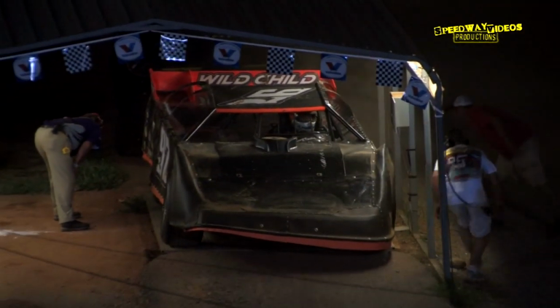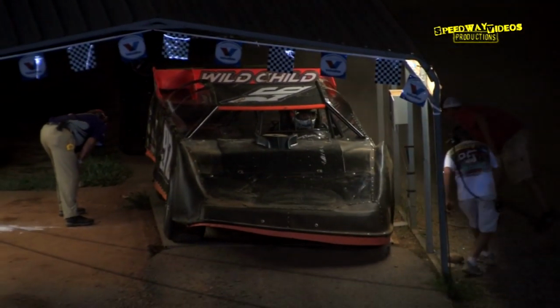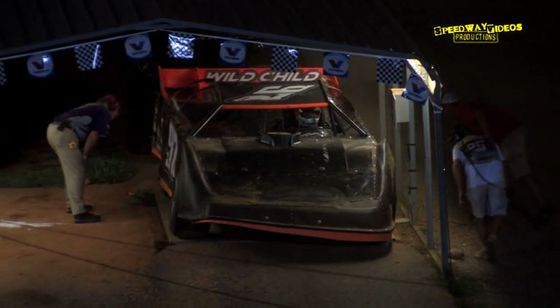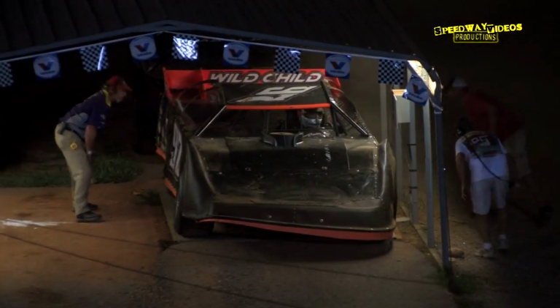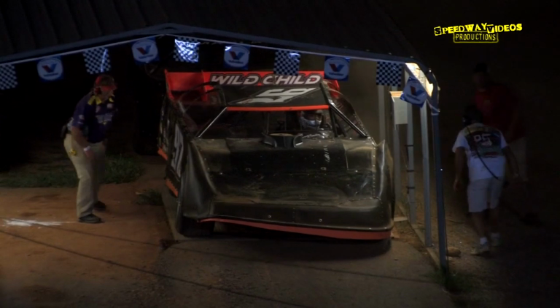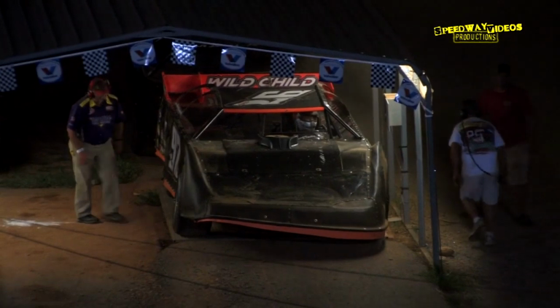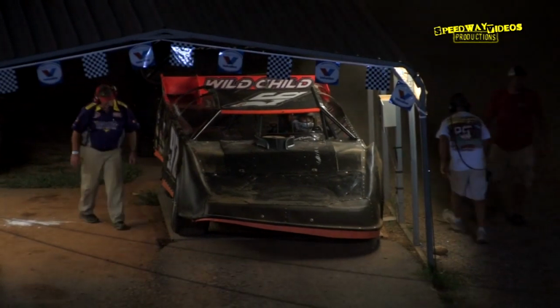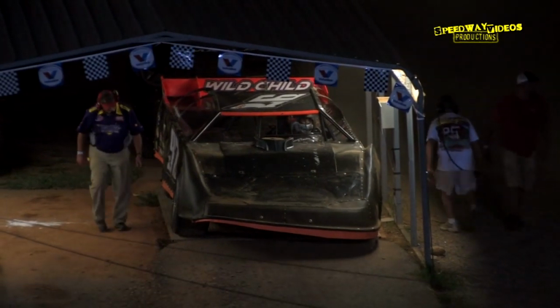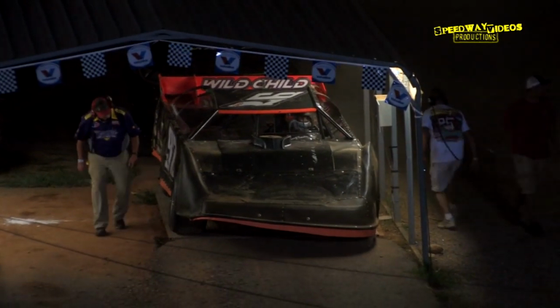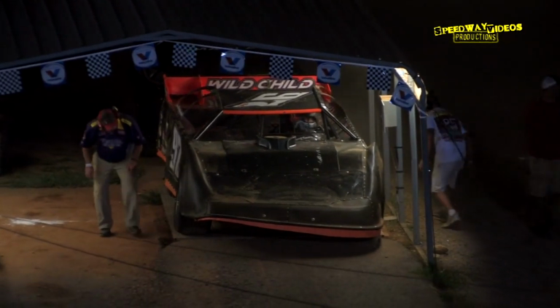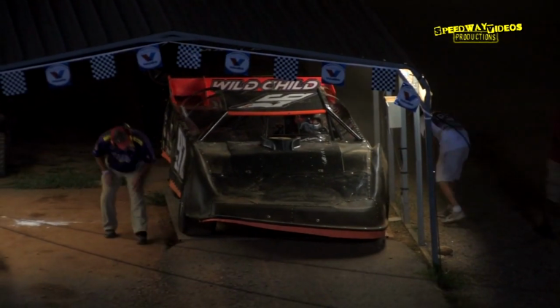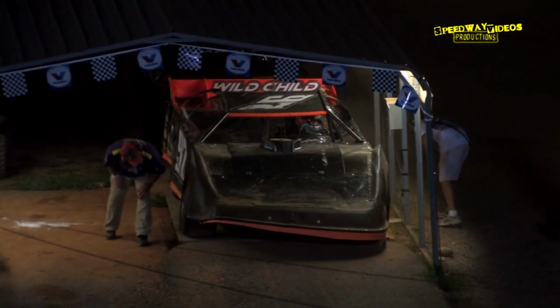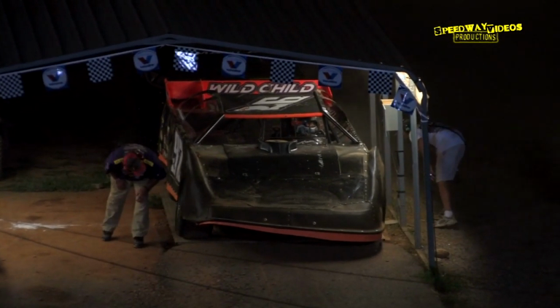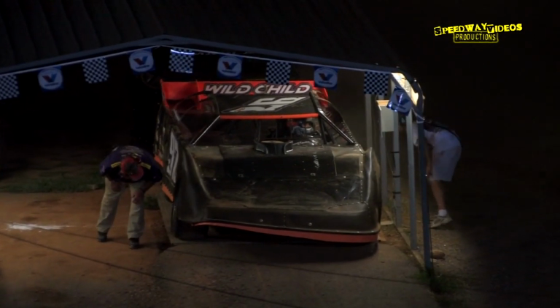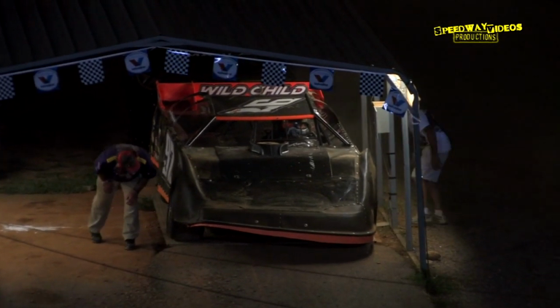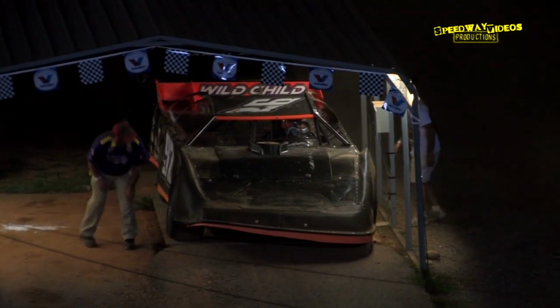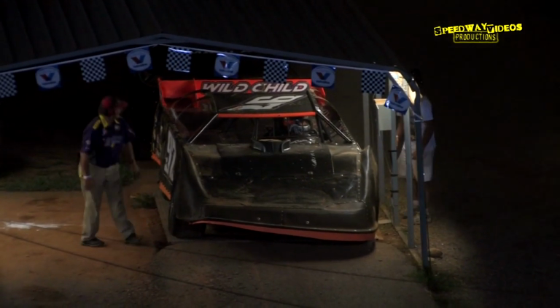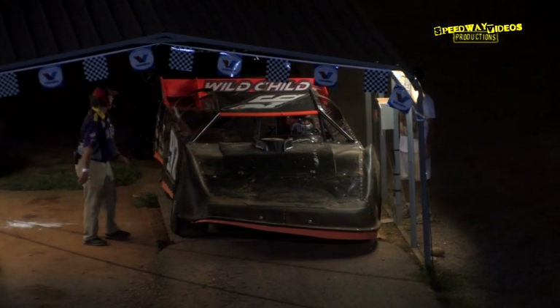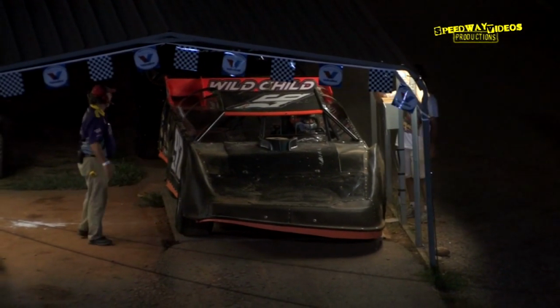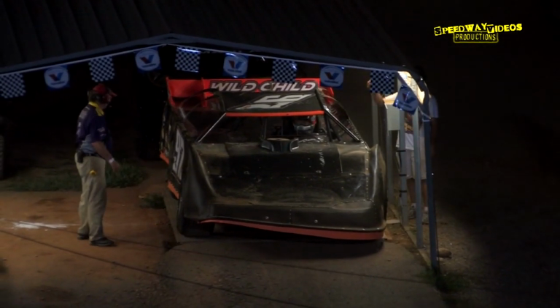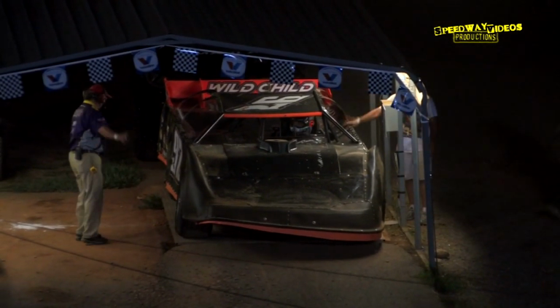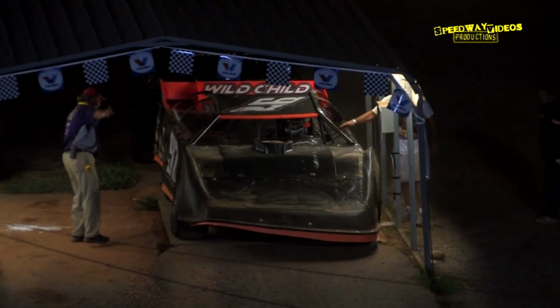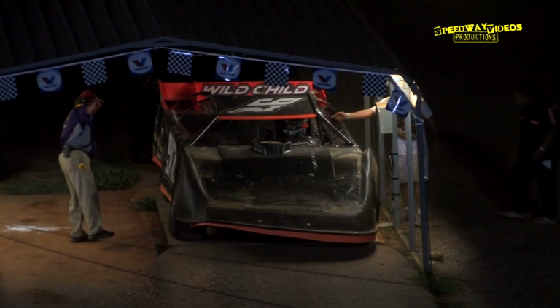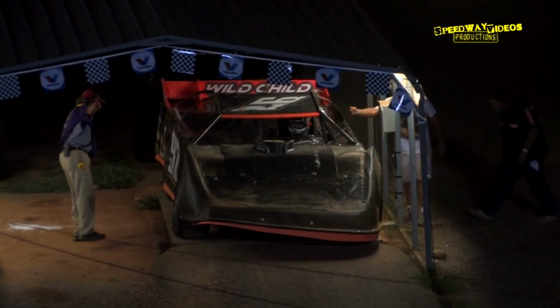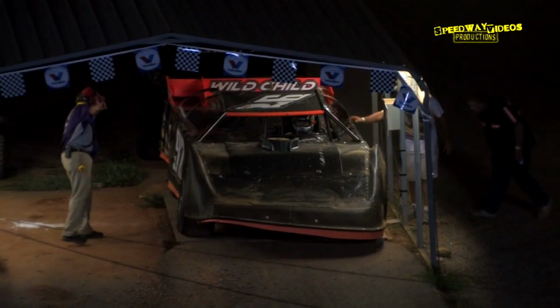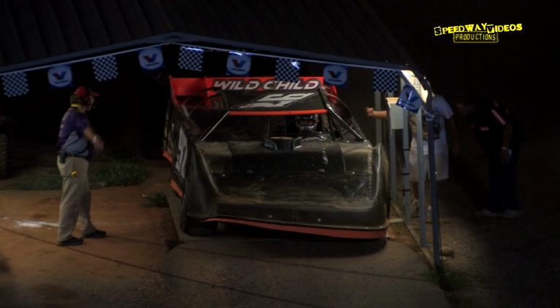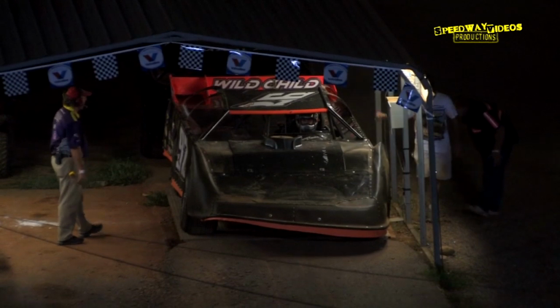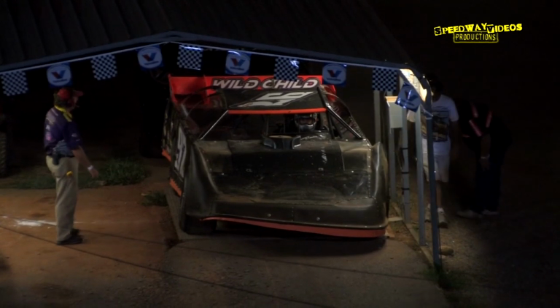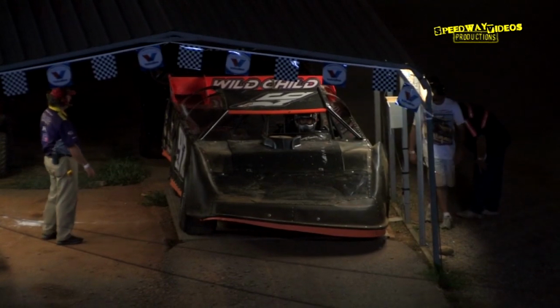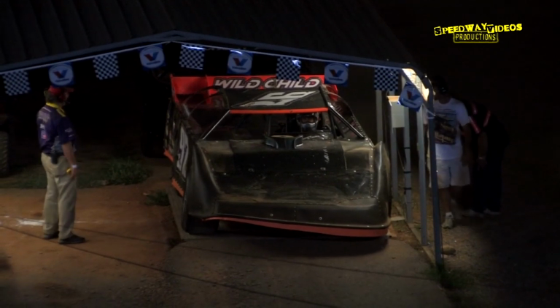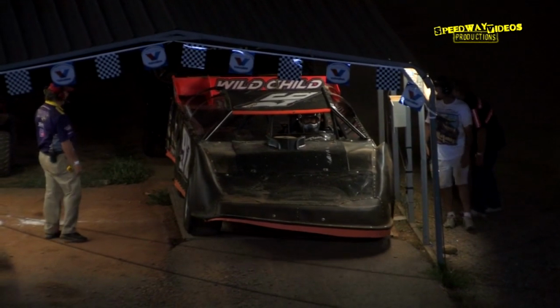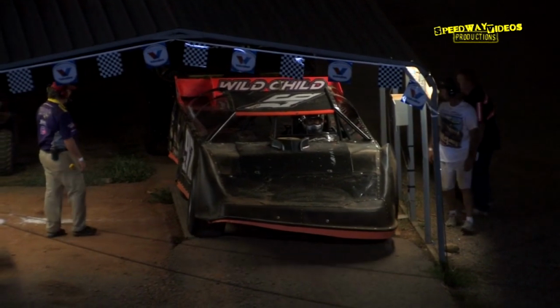We'll be back shortly. Mr. Despain, we'll give you back the microphone, sir. Open wheel mods pulling out onto the speedway.